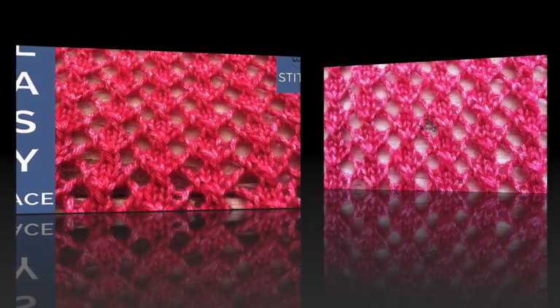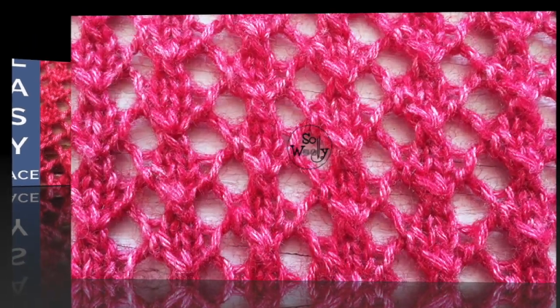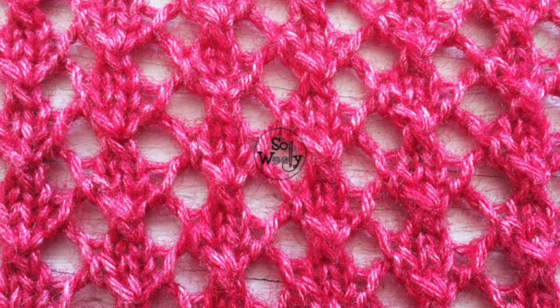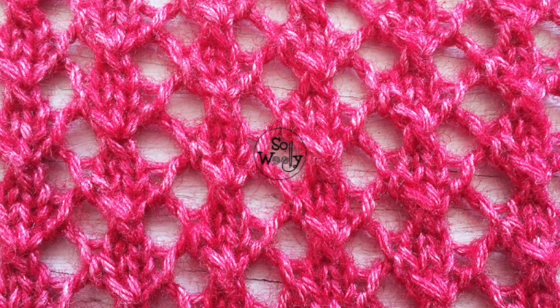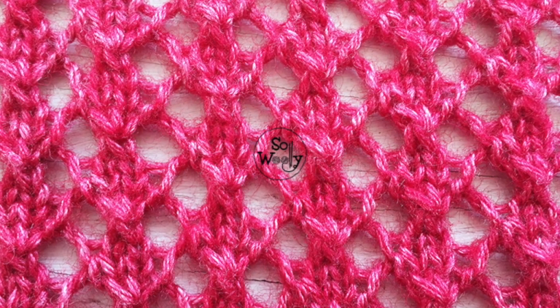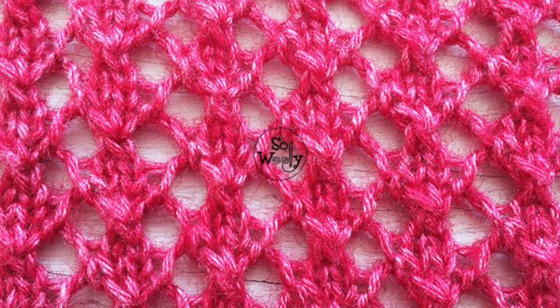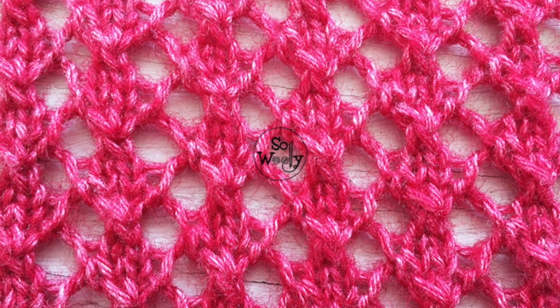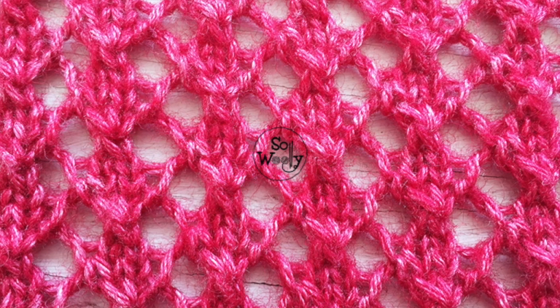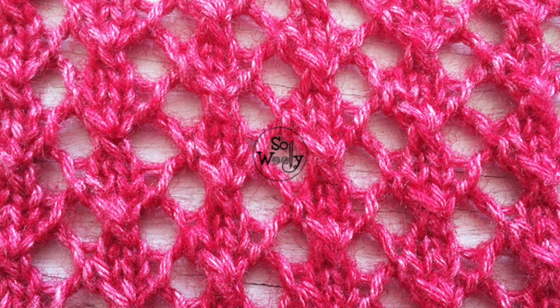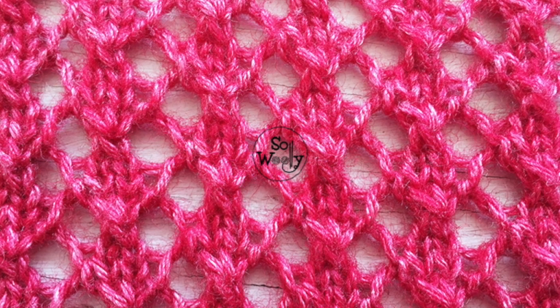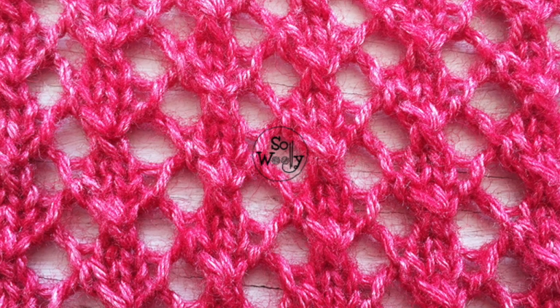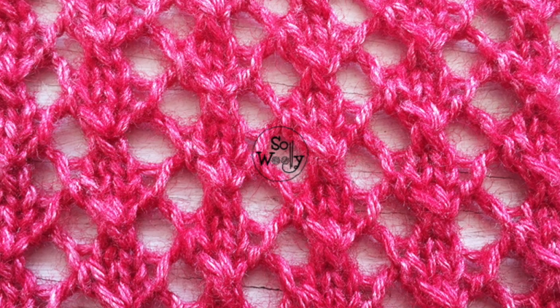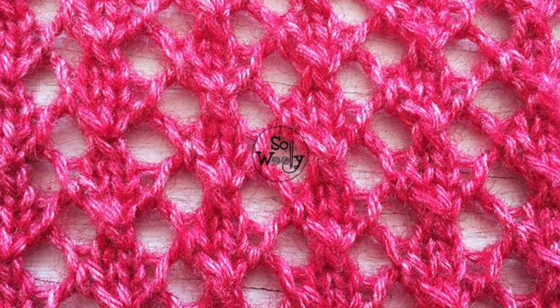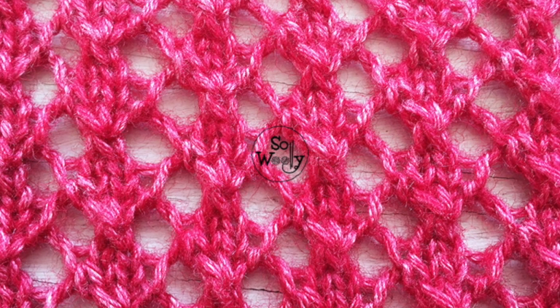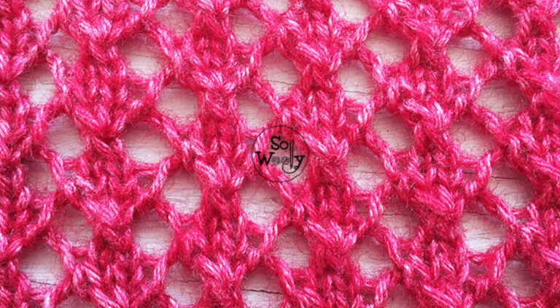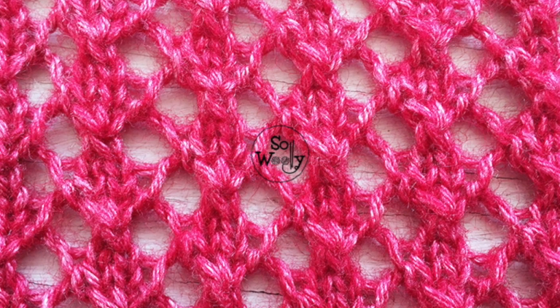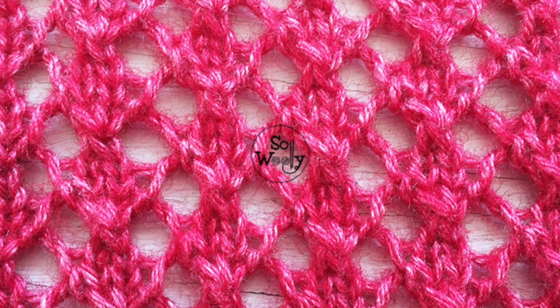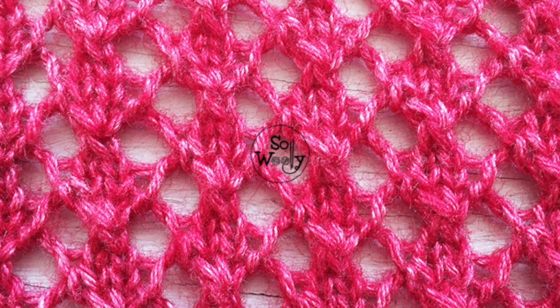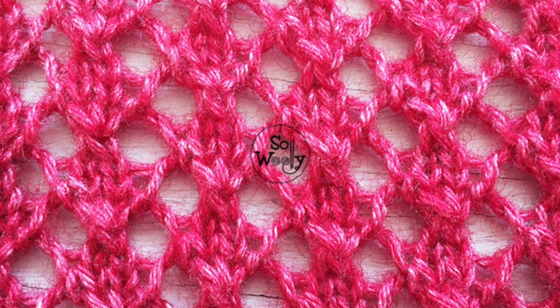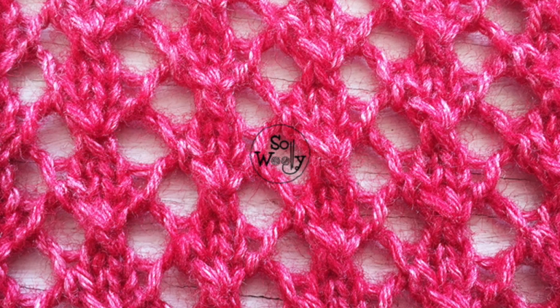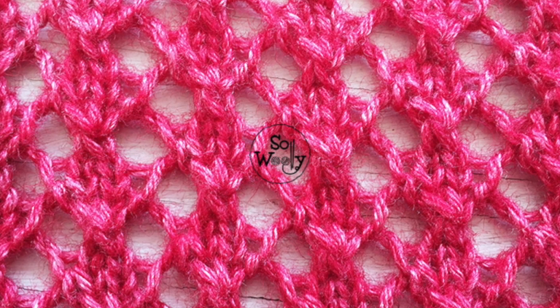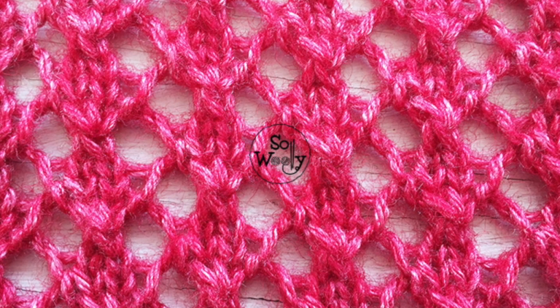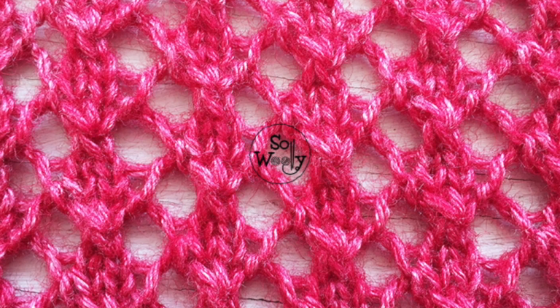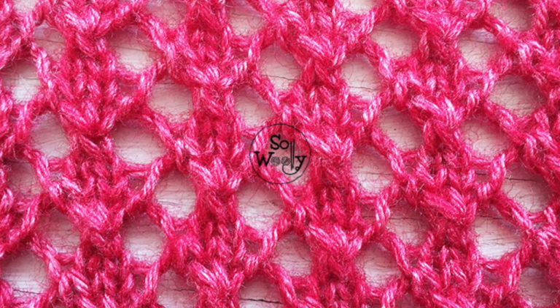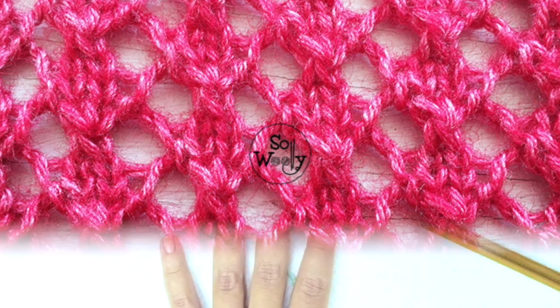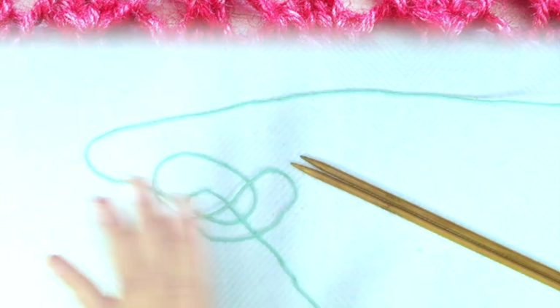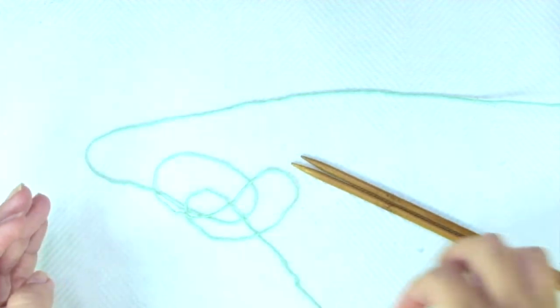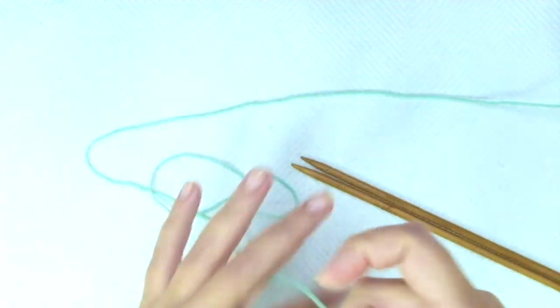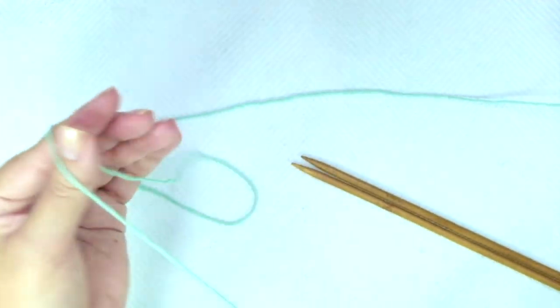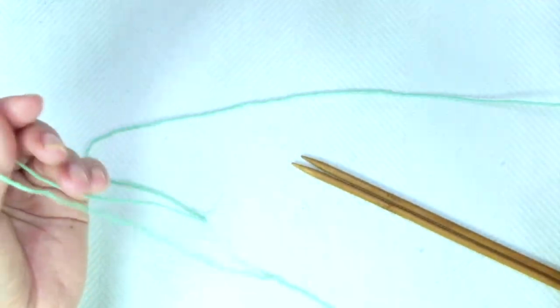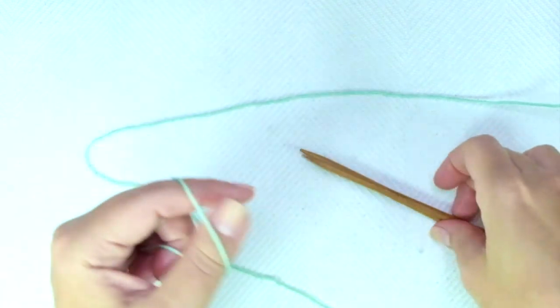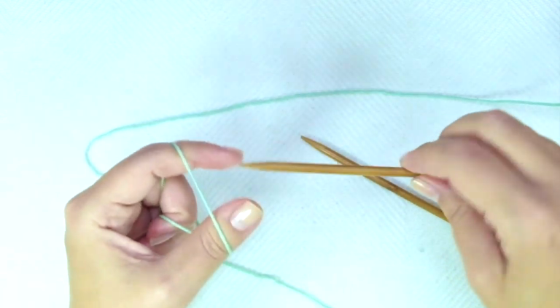Okay, in today's tutorial we are going to learn how to knit an easy lace stitch pattern in four rows. It looks complicated but it's really easy to do, so grab your needles and let's get started.